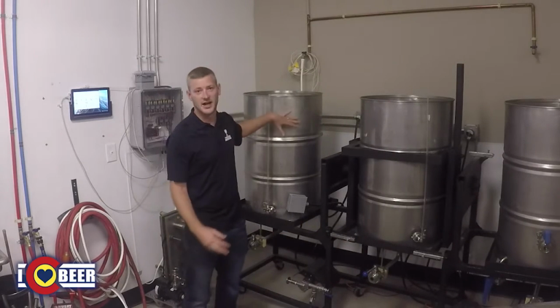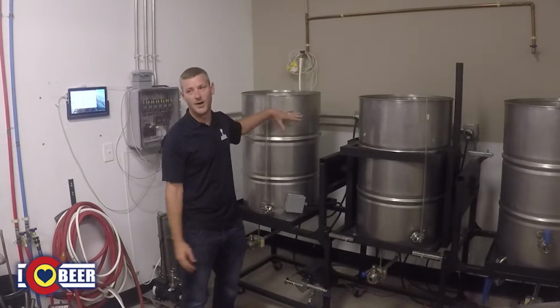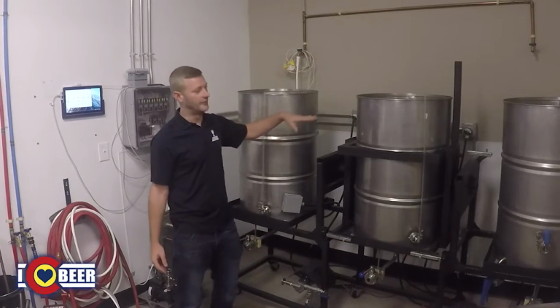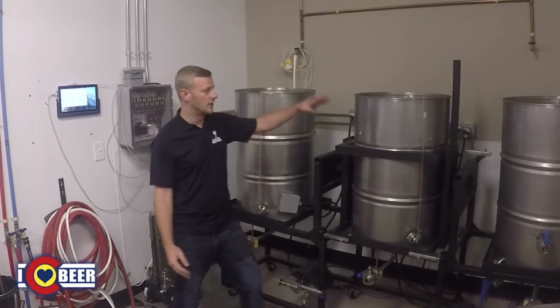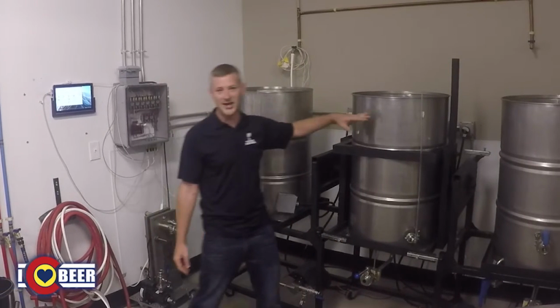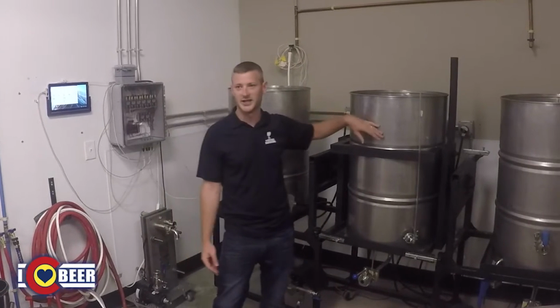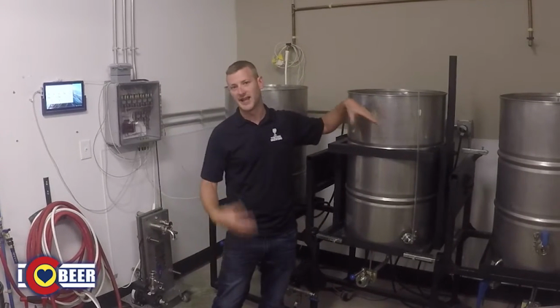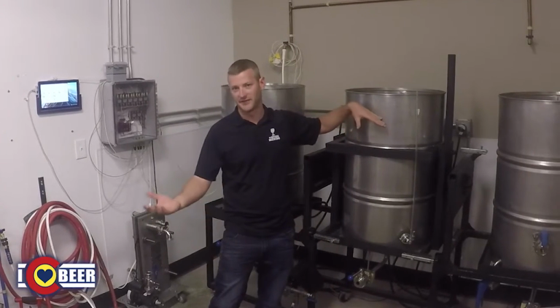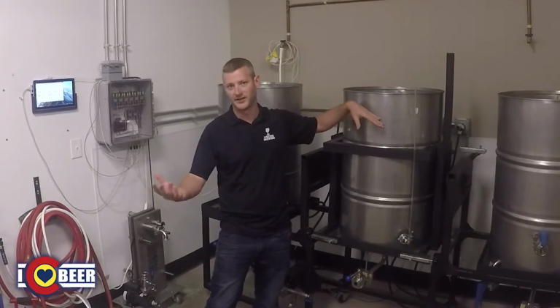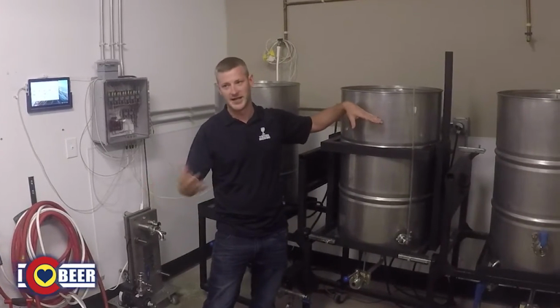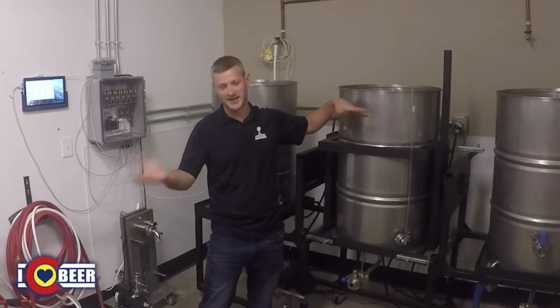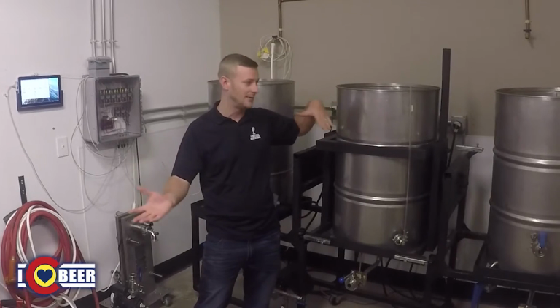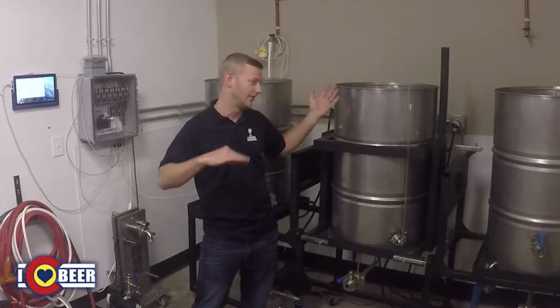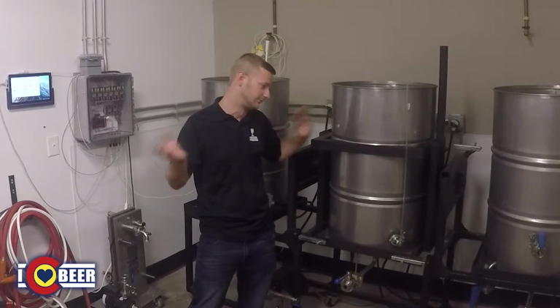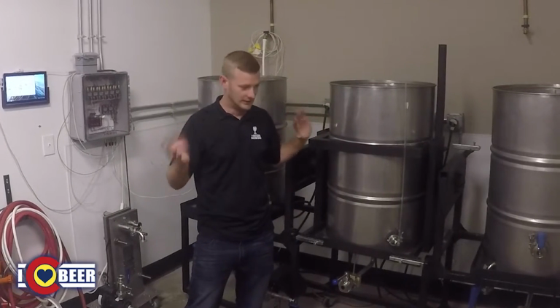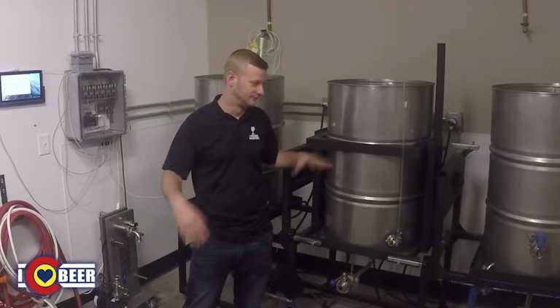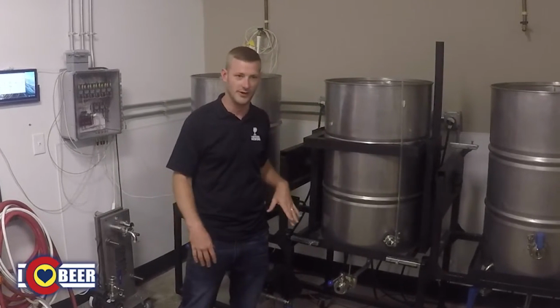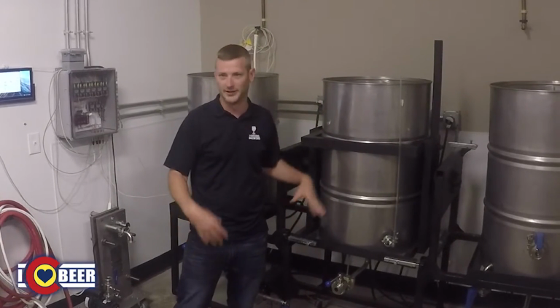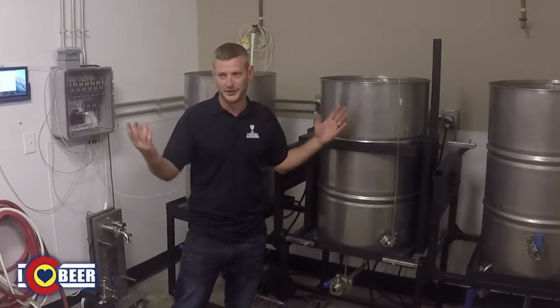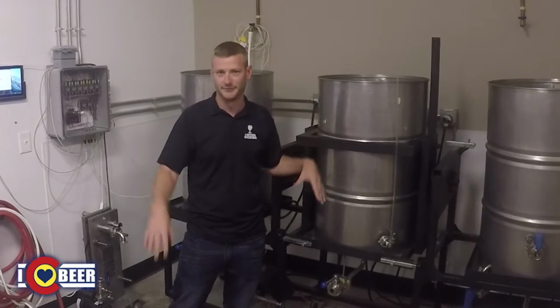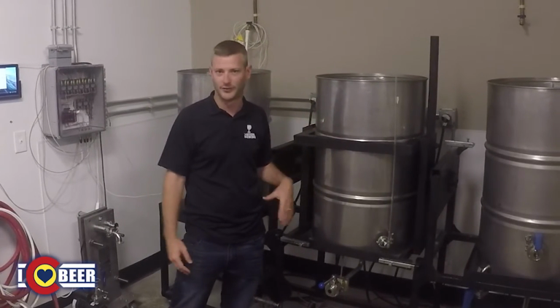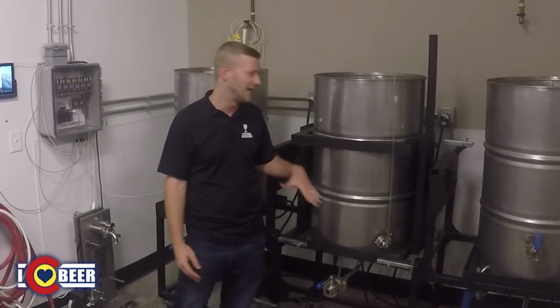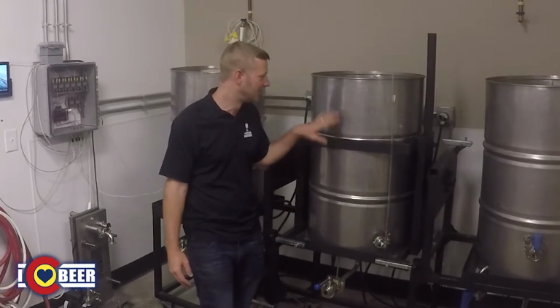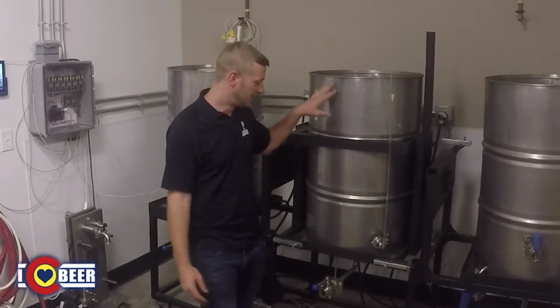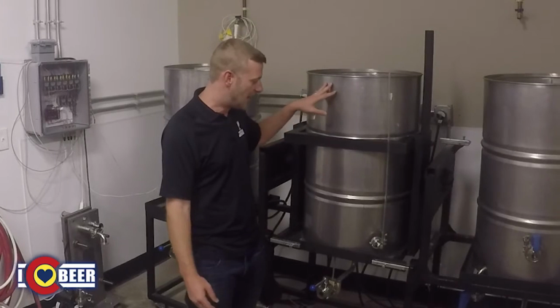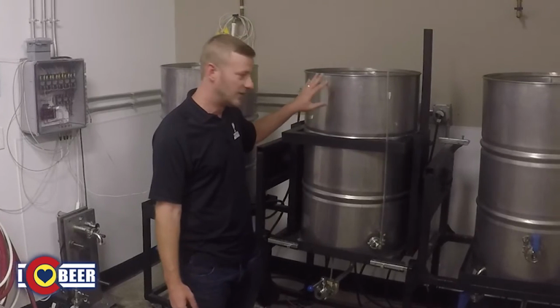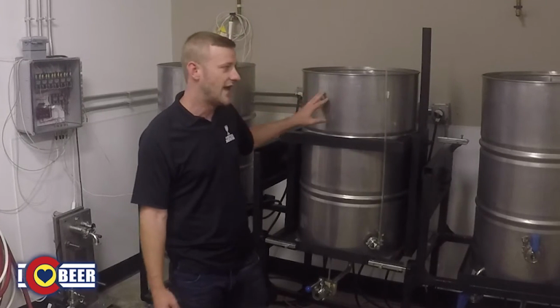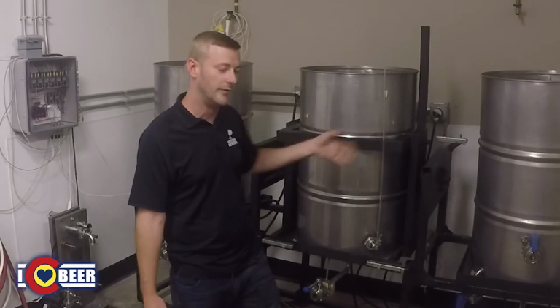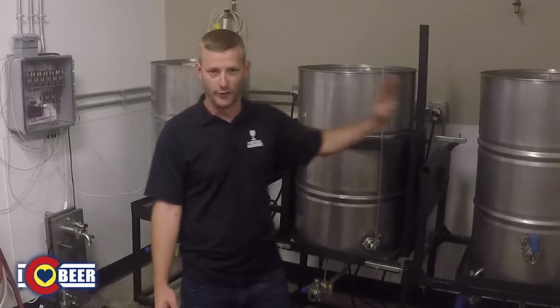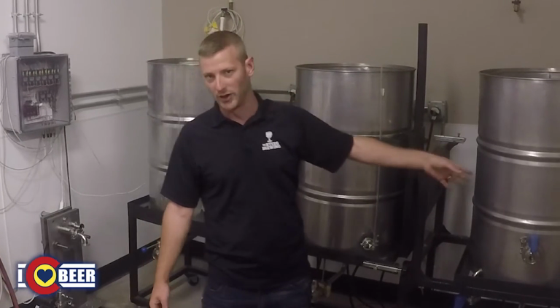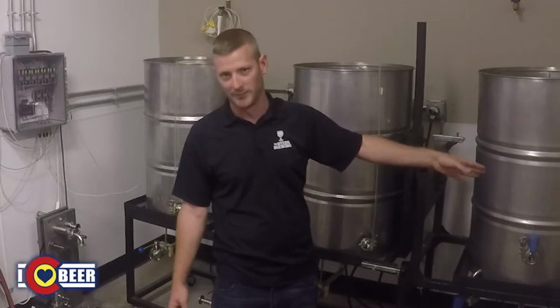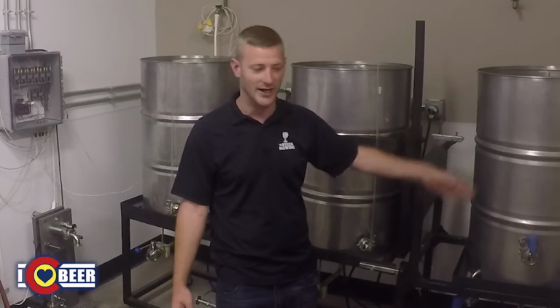We take our hot water and move it over to our mash tun, let that sit for a designated amount of time — anywhere from 40 to 120 minutes. When we're done there, we go over to our boil kettle and boil it up.